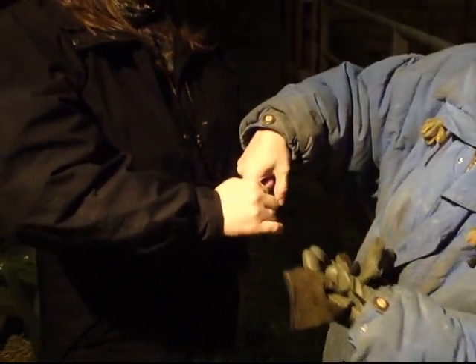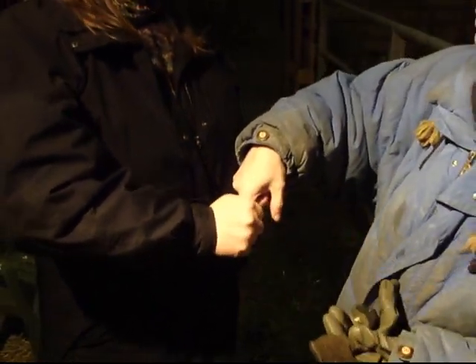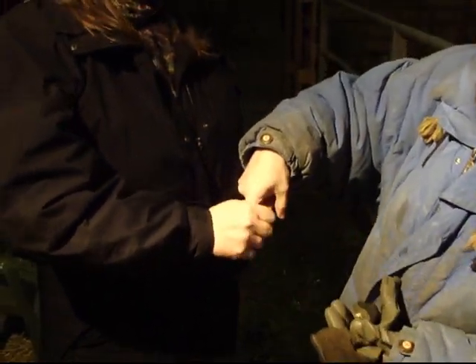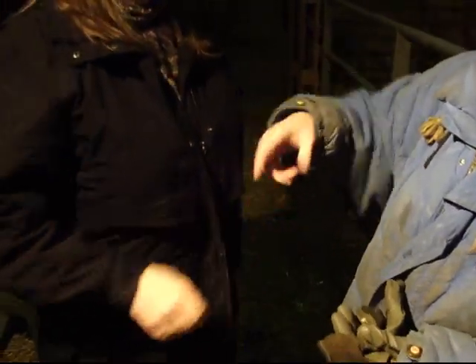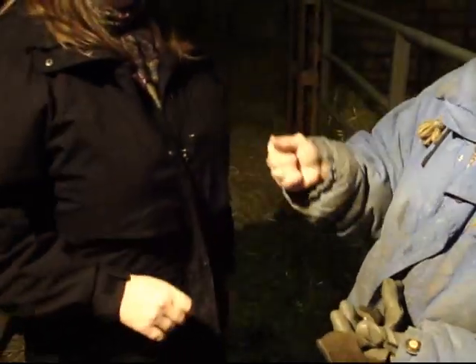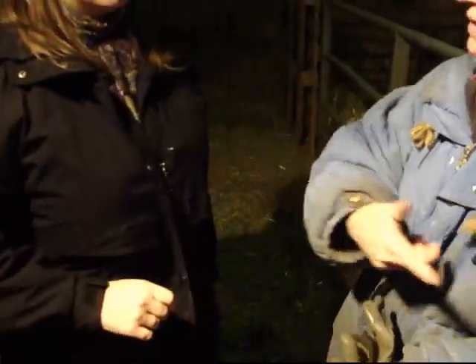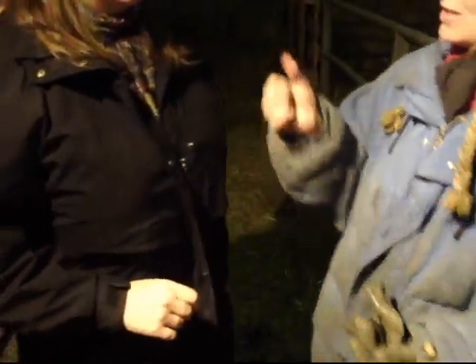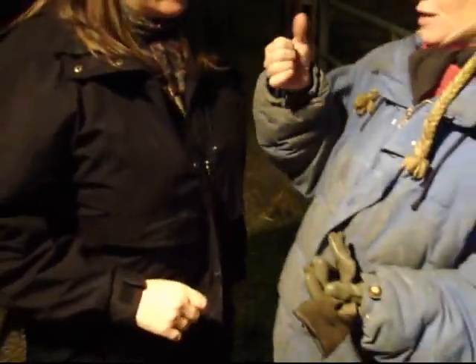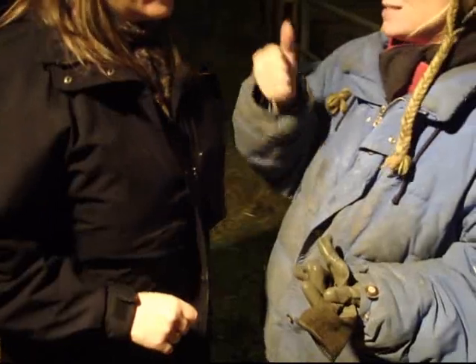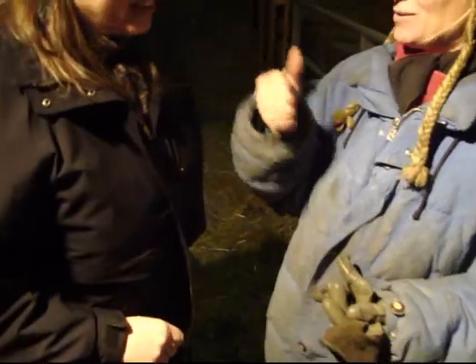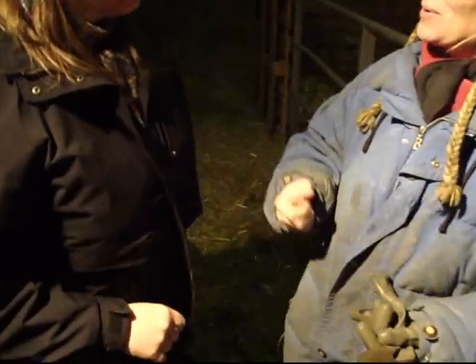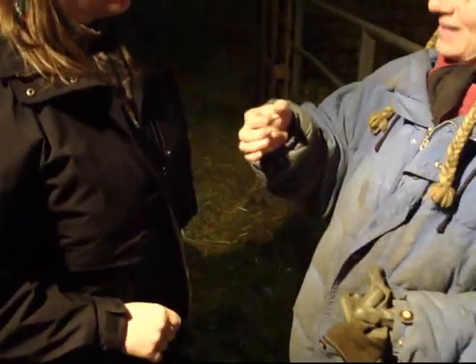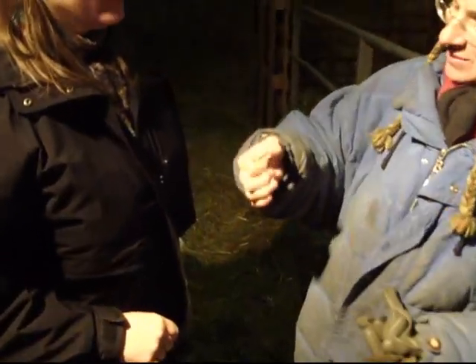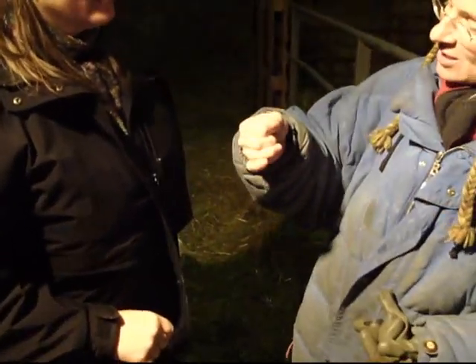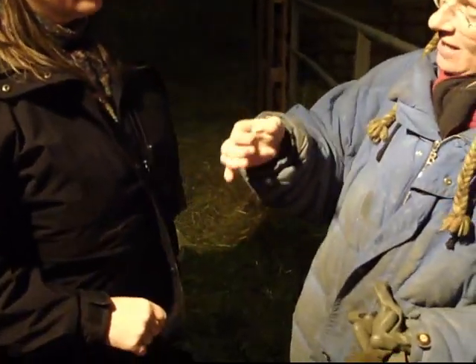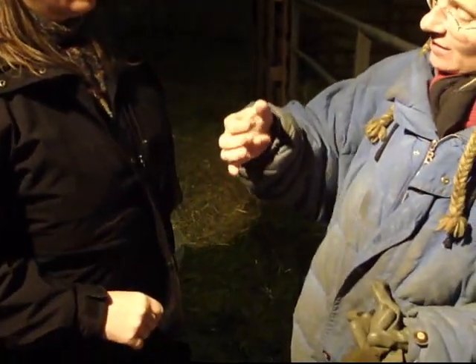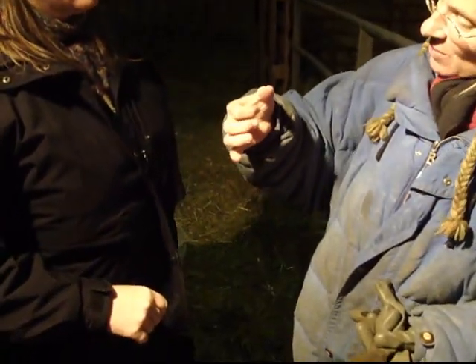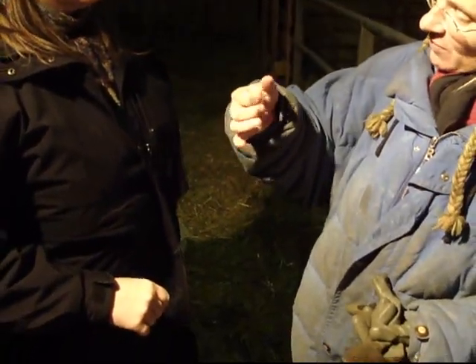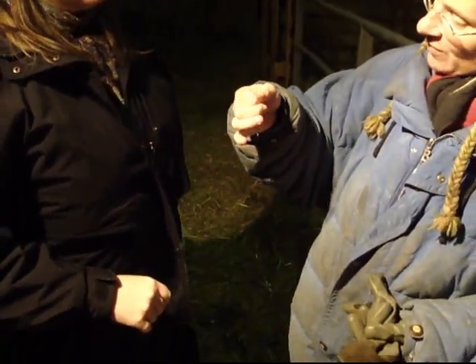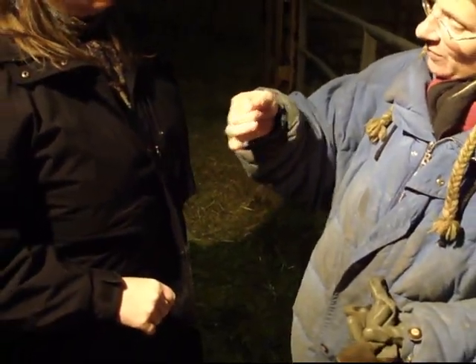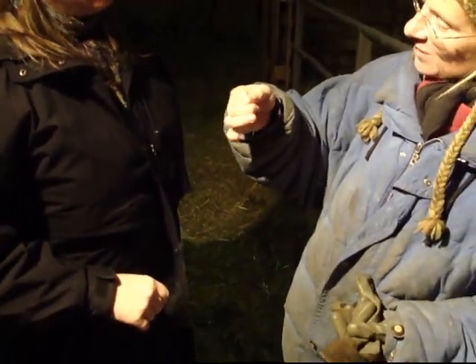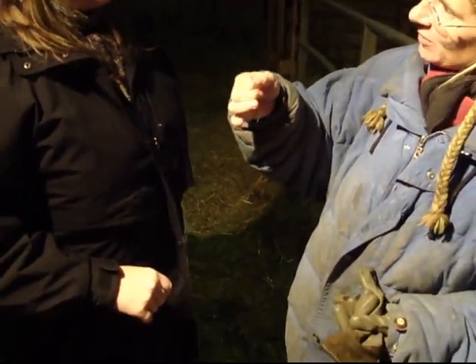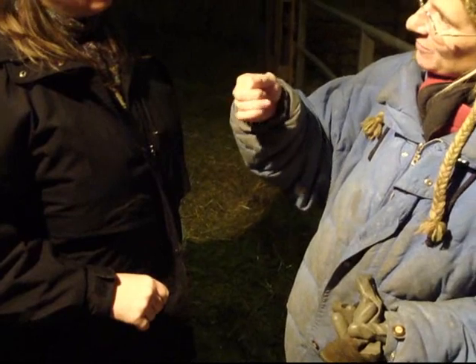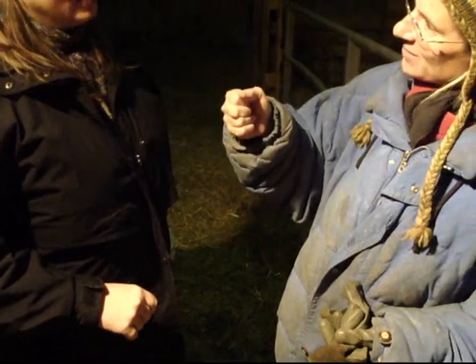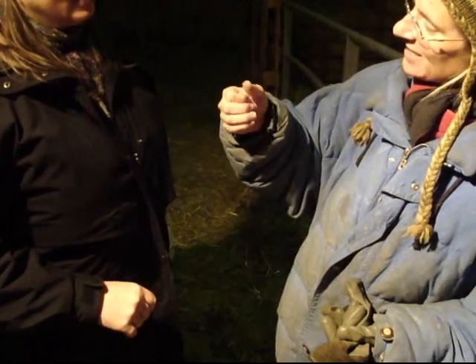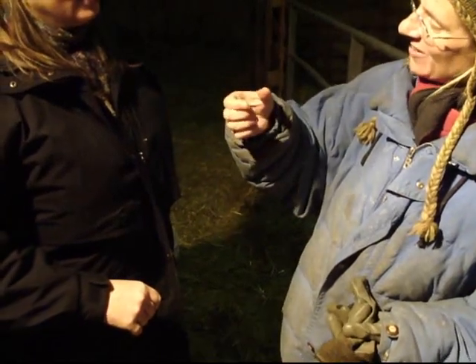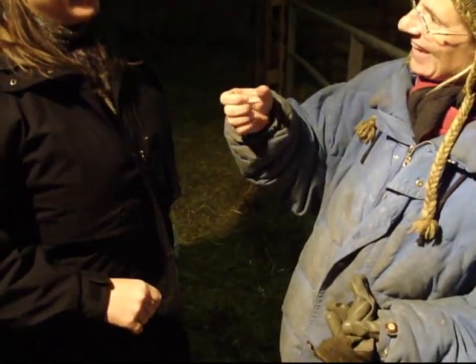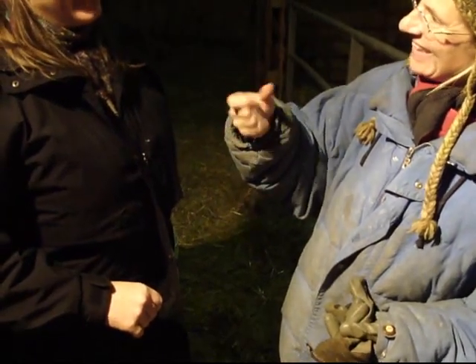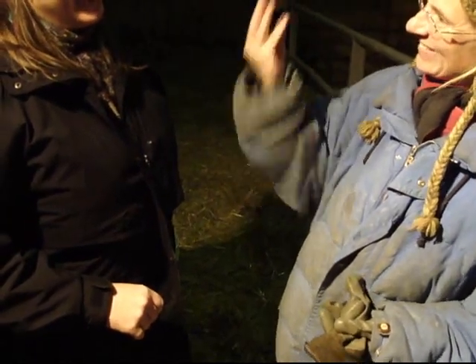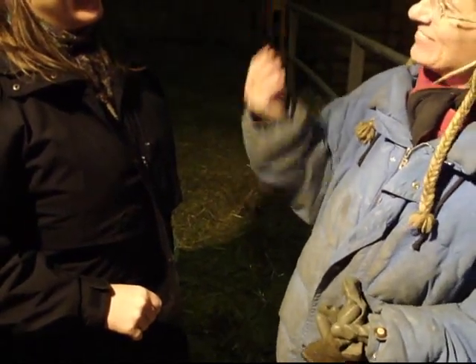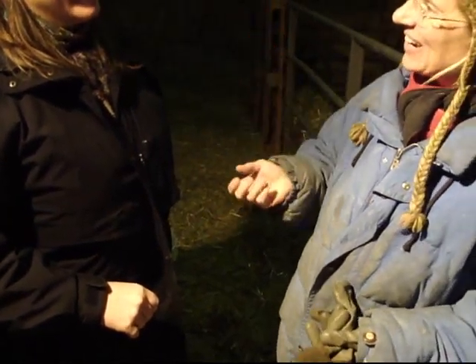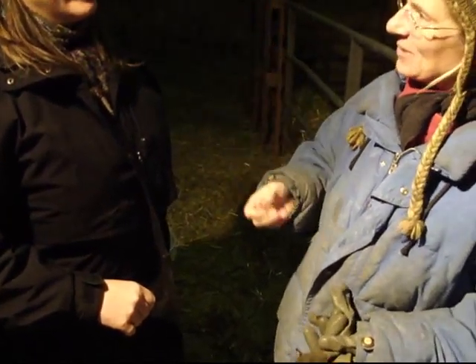I'll be there with you so you can see how it's going. You know, most people forget to hold that when they squeeze — they open that and then it pushes the milk back up.